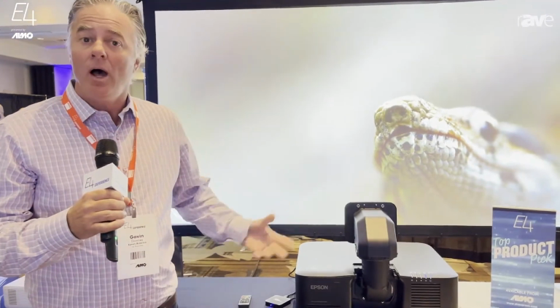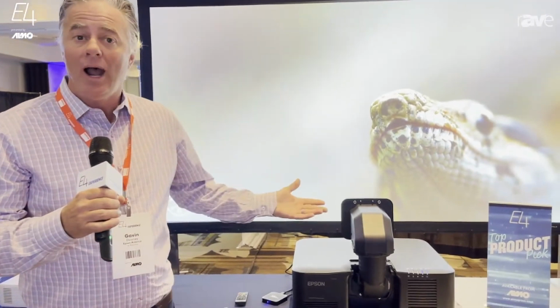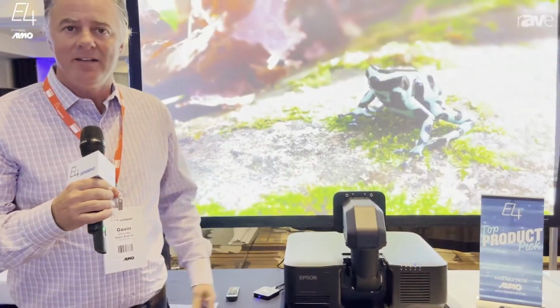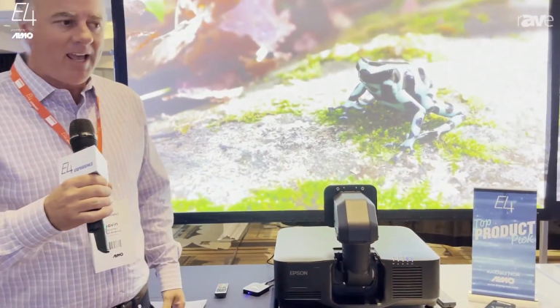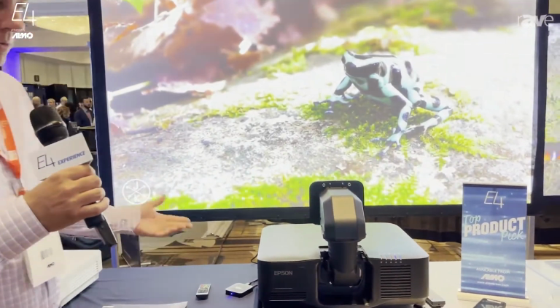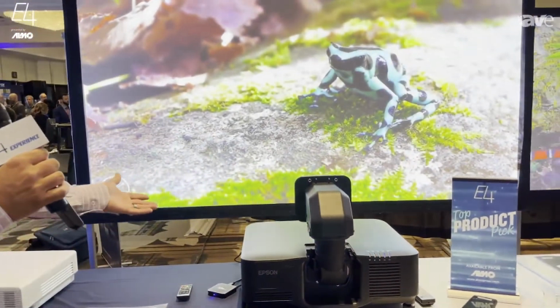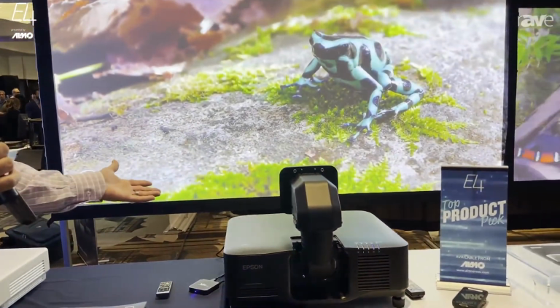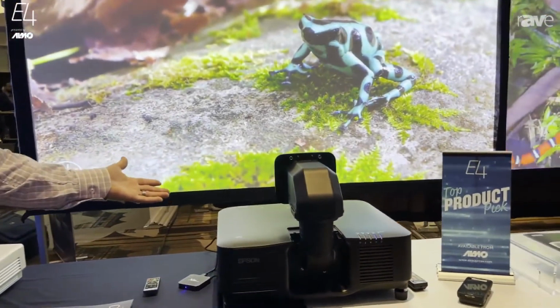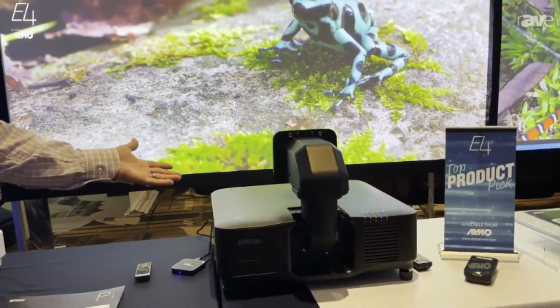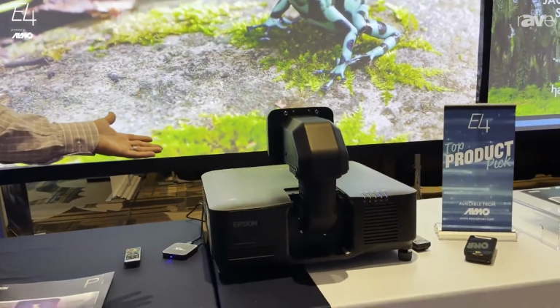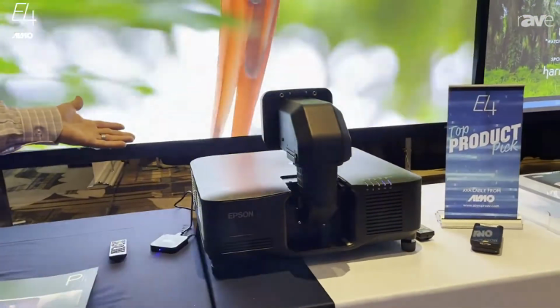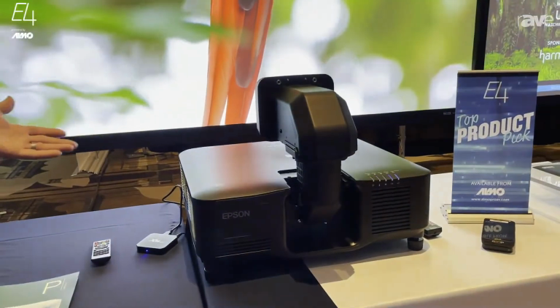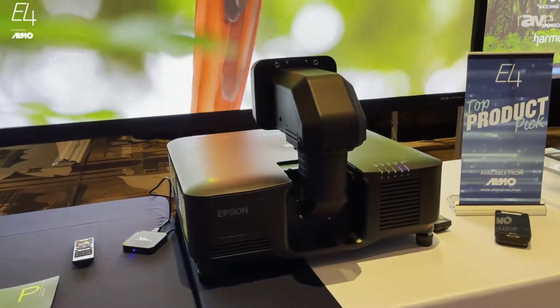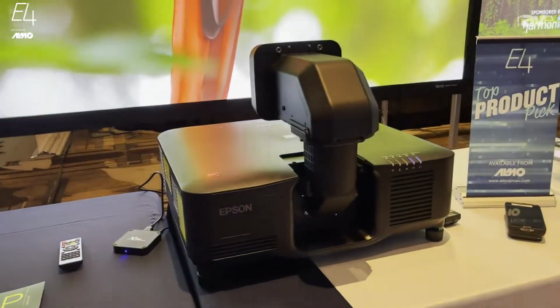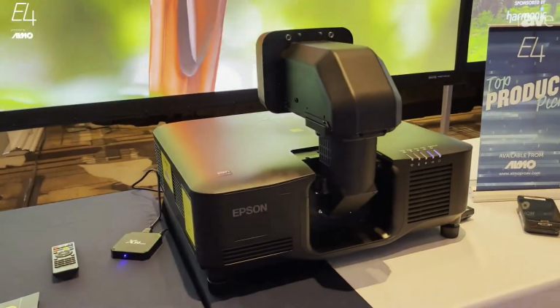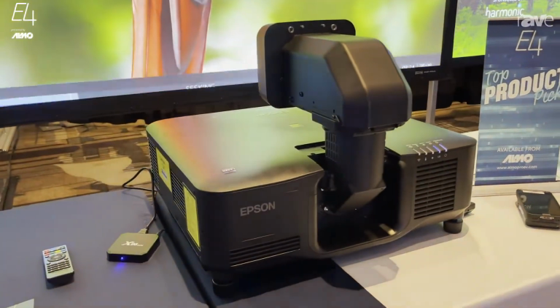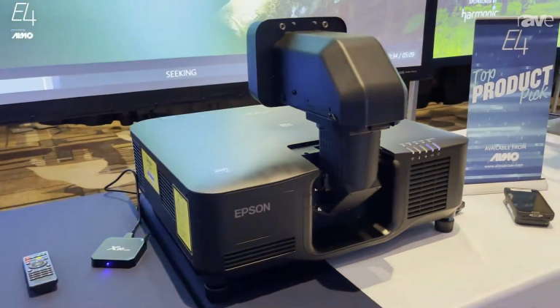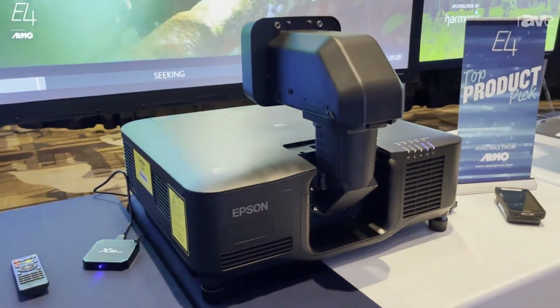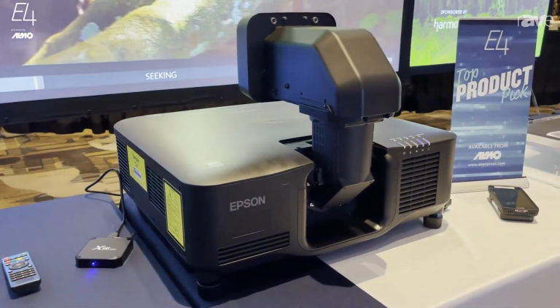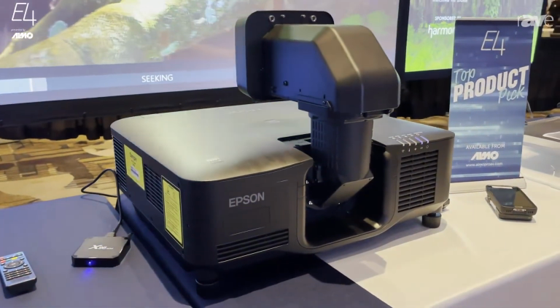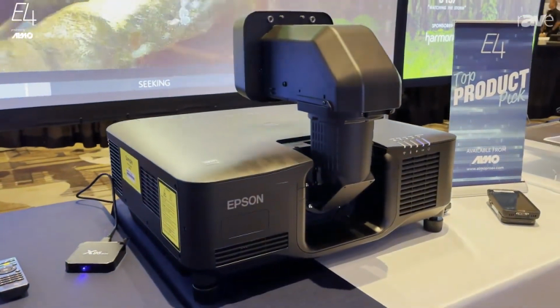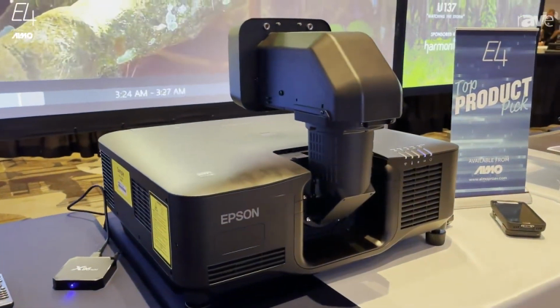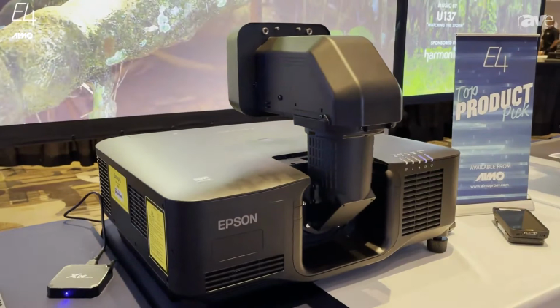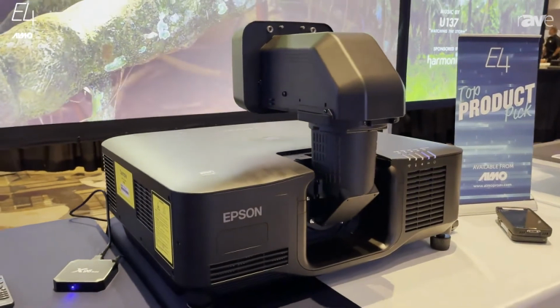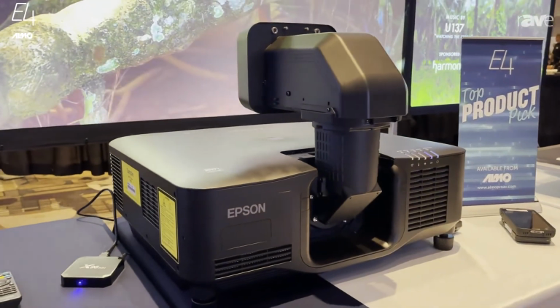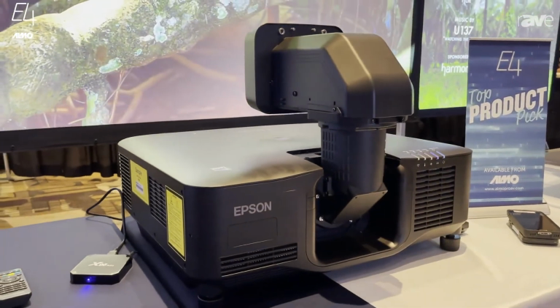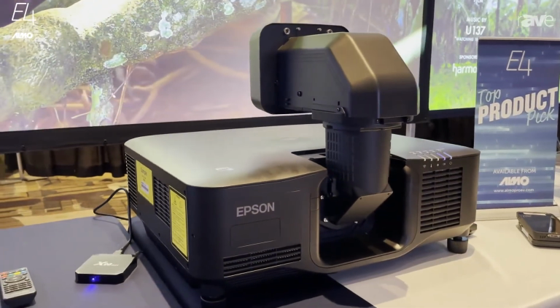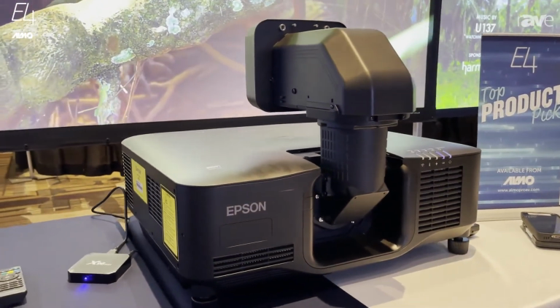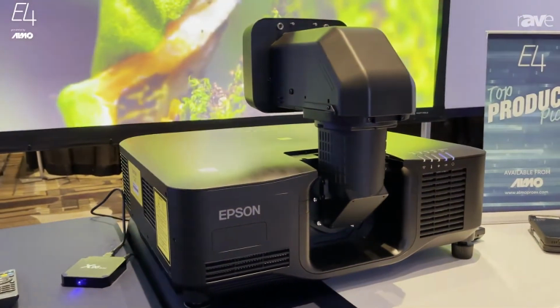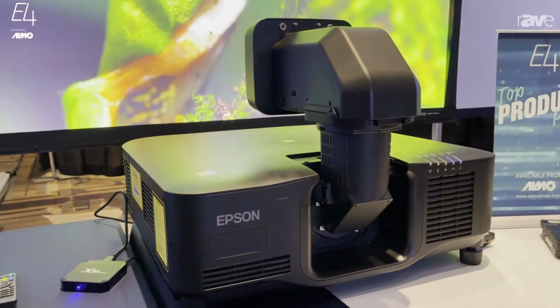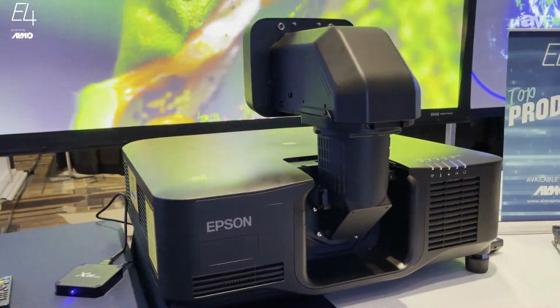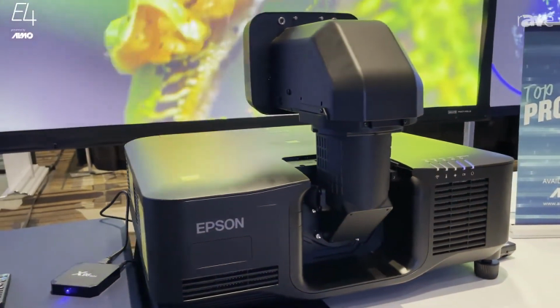We're highlighting today our brand new 20,000 lumen projector. It's the world's smallest and lightest 20,000 lumen projector. Full 3 LCD color, so amazing image quality.